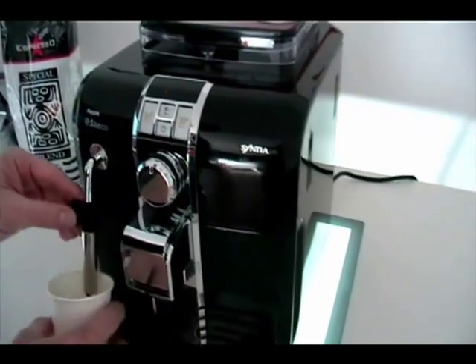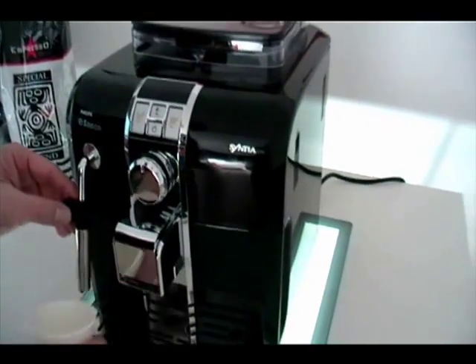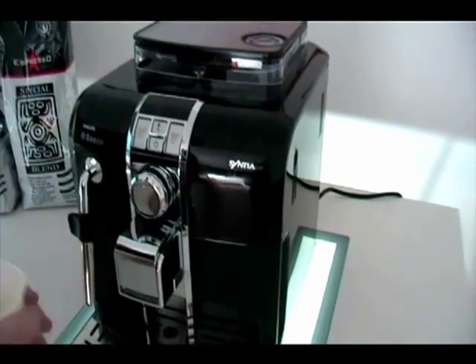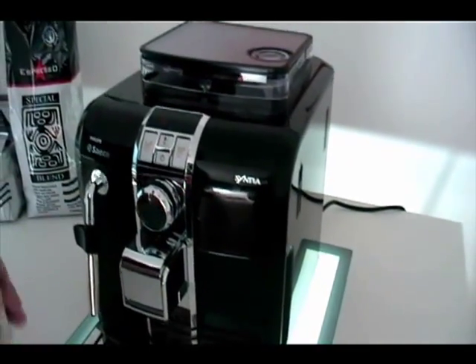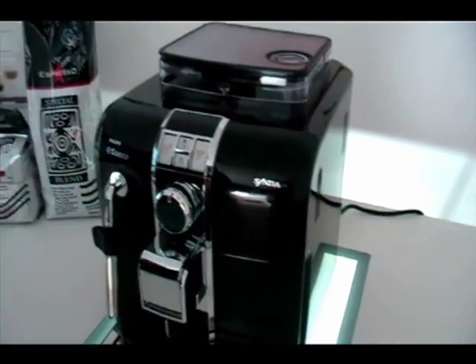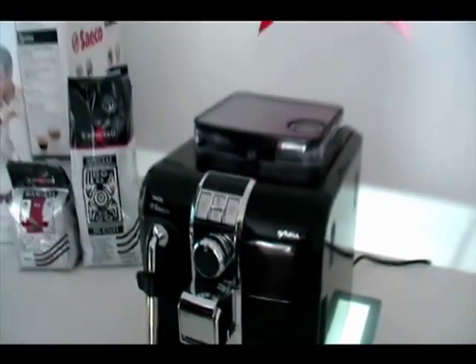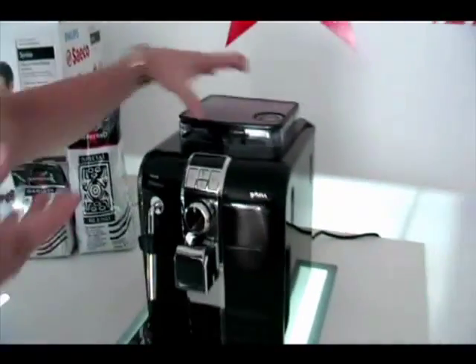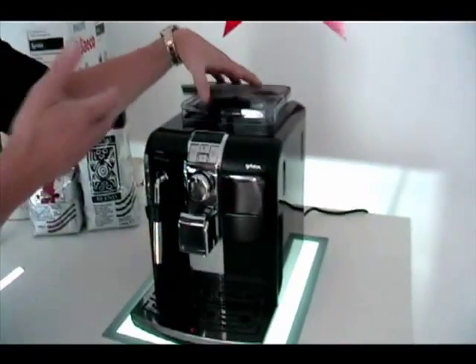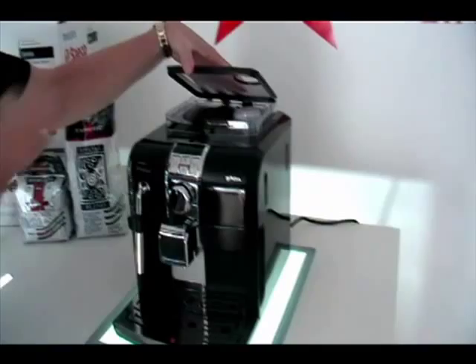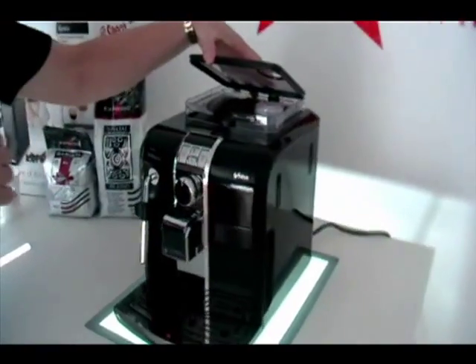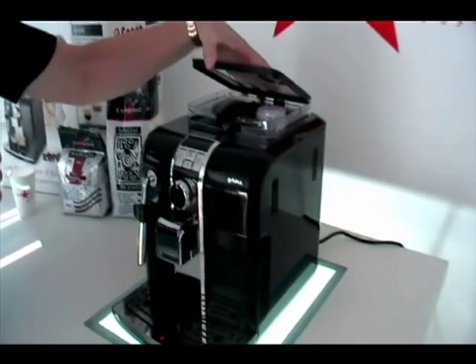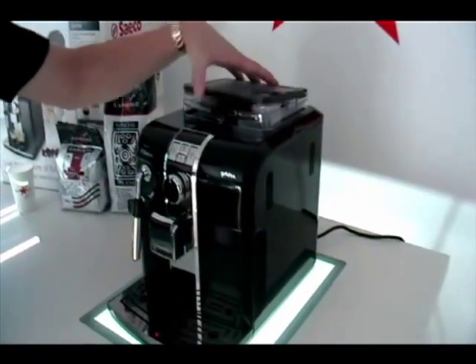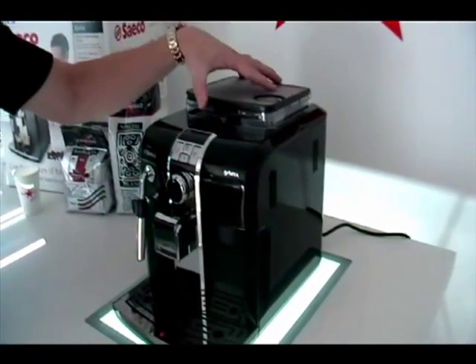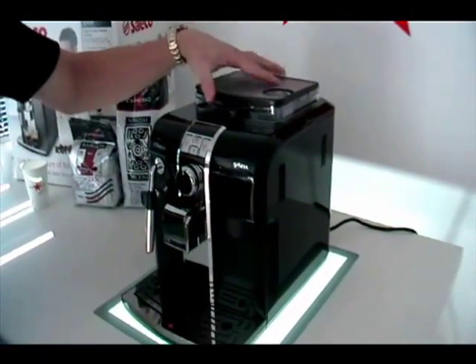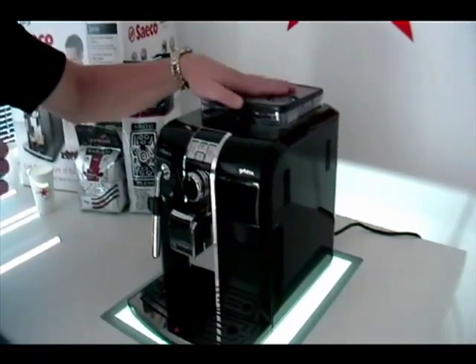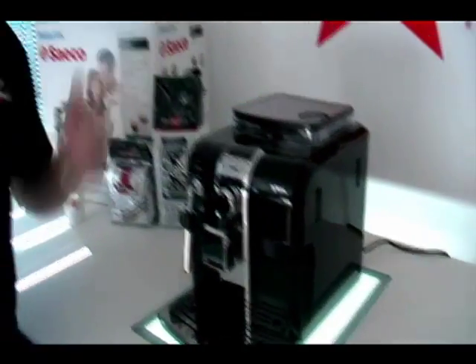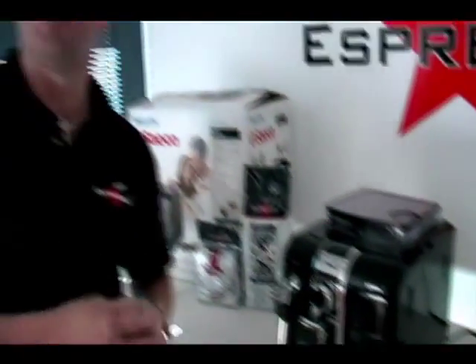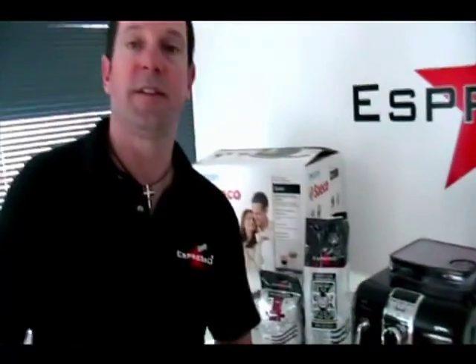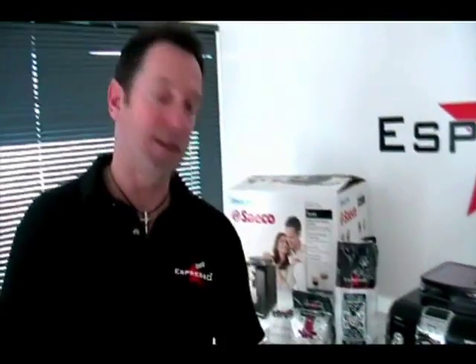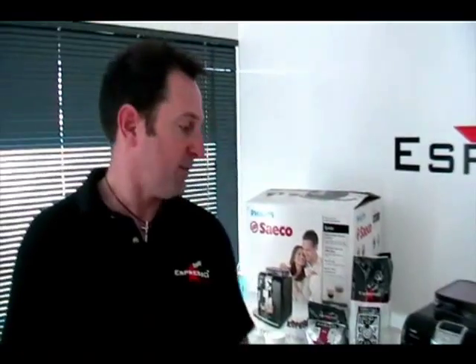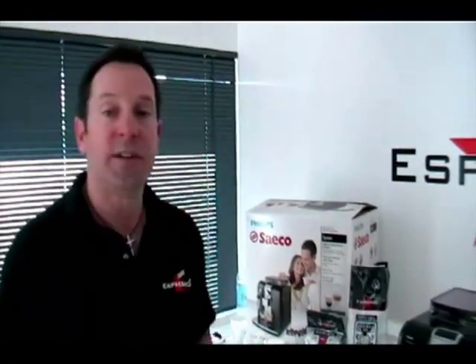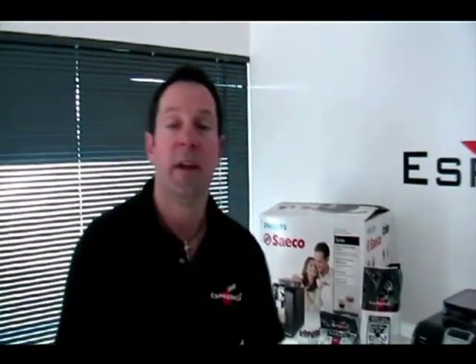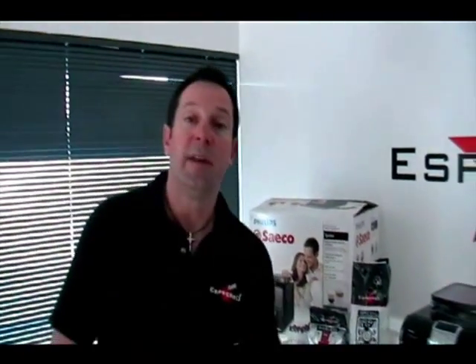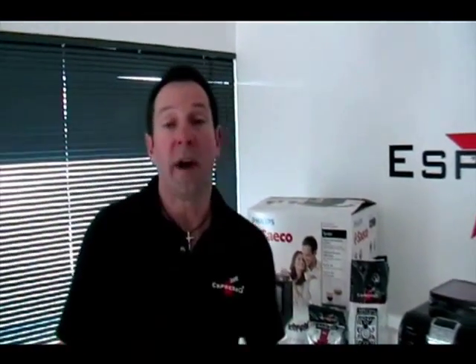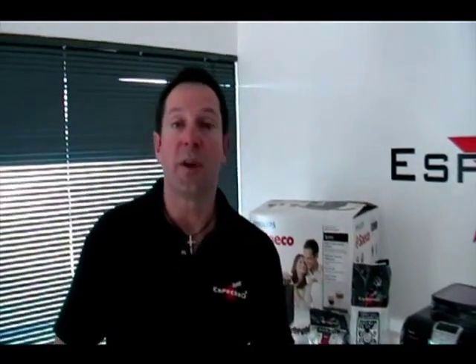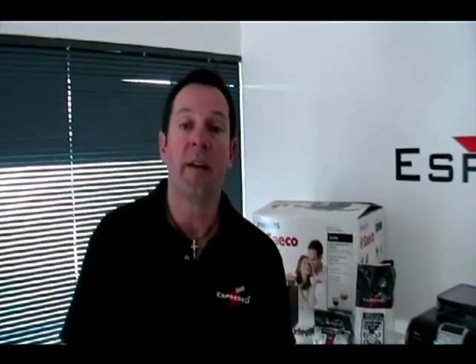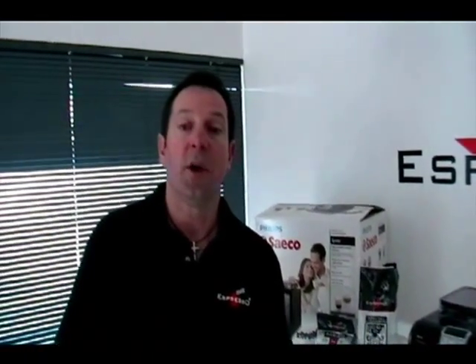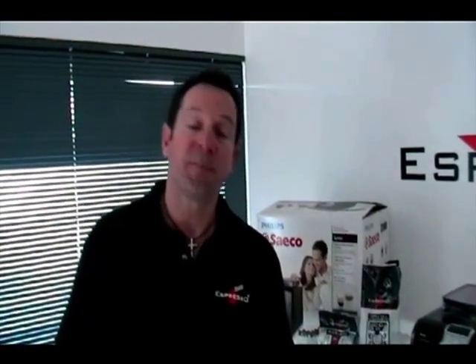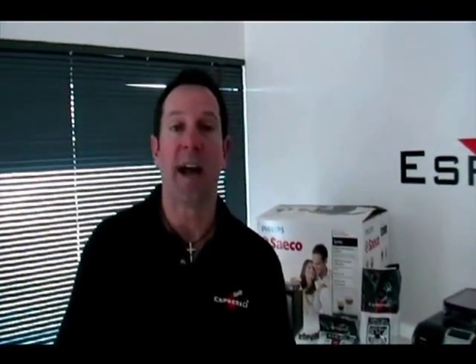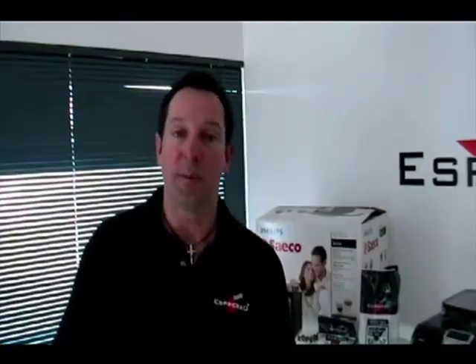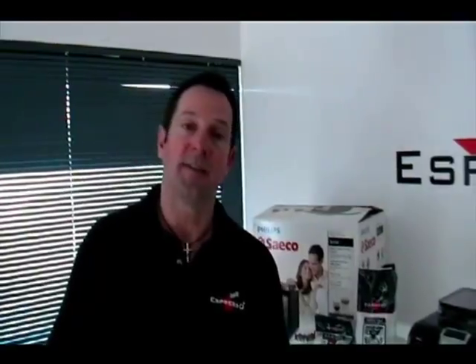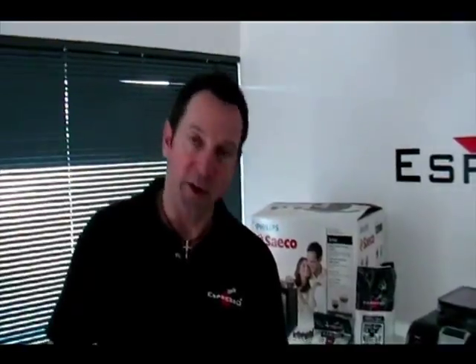The machine is set and ready to go. We have beans in the bean hopper up the top. The machine is ready to make the perfect espresso every time. For any more information, you can go onto the Espresso Italia website. Thank you.